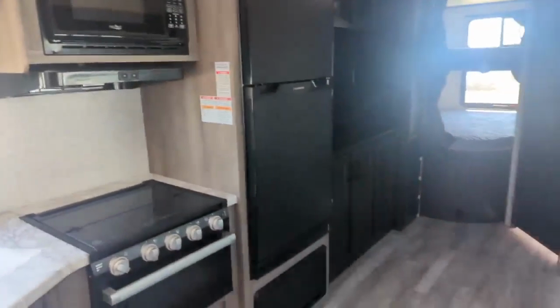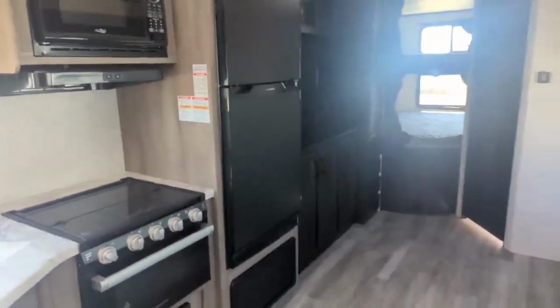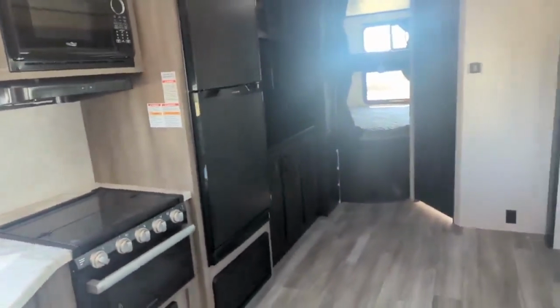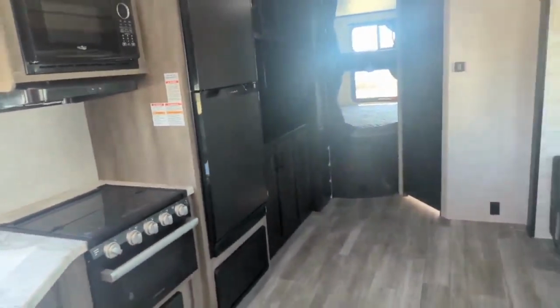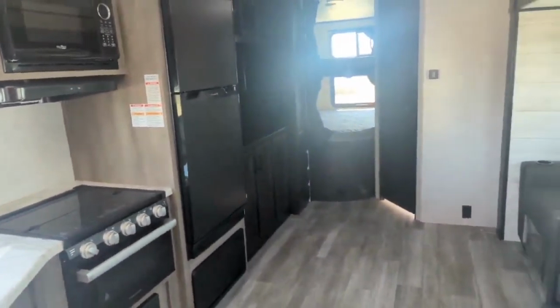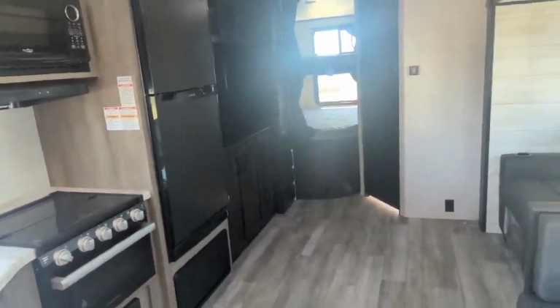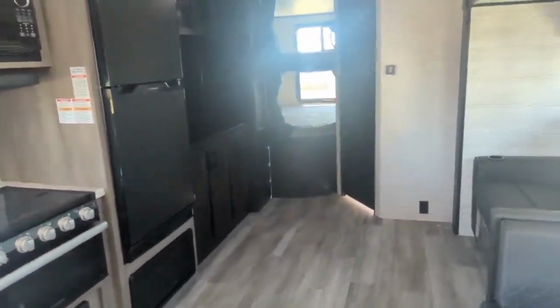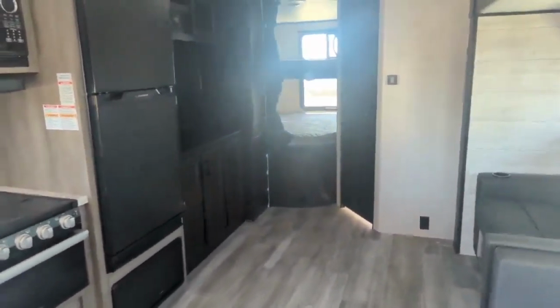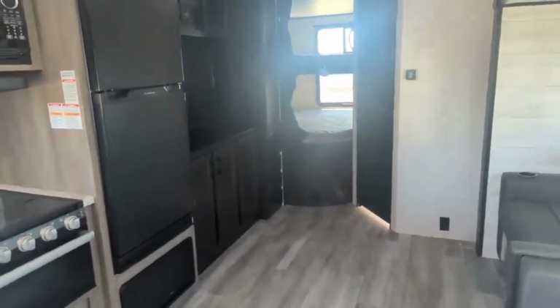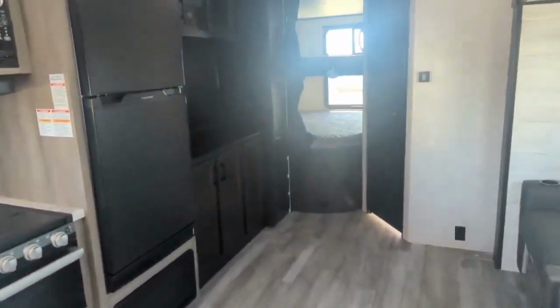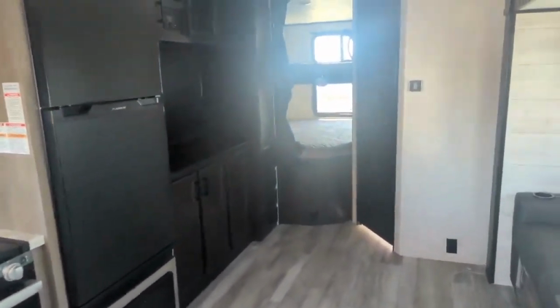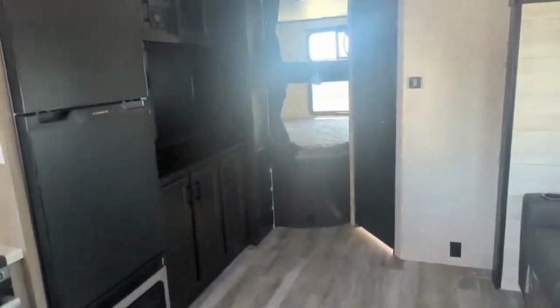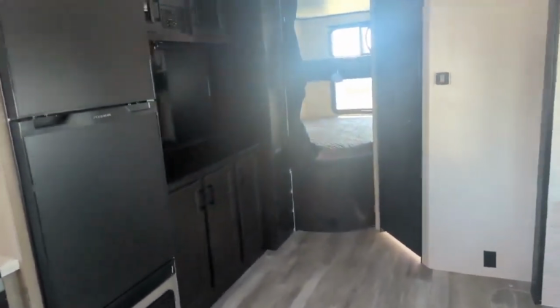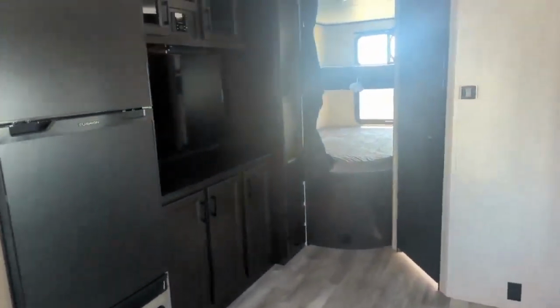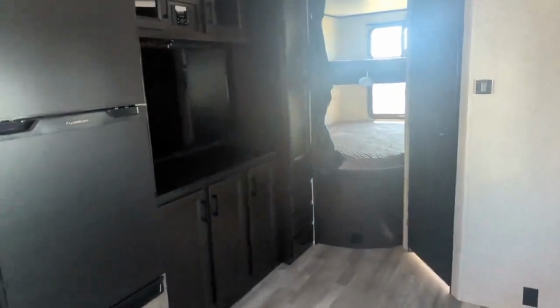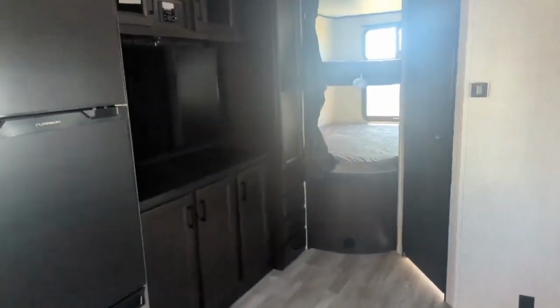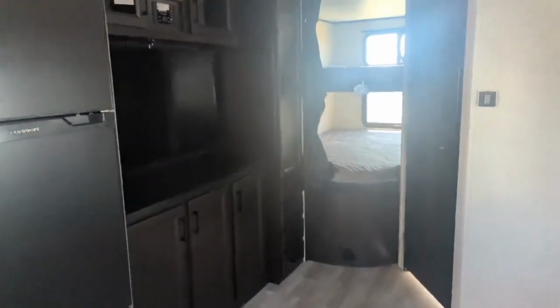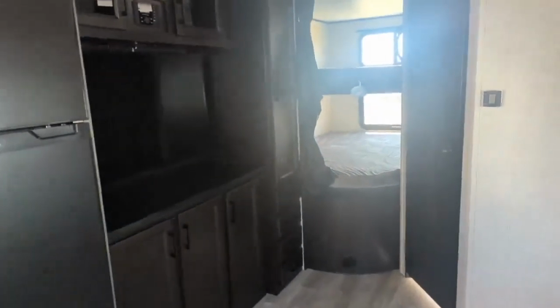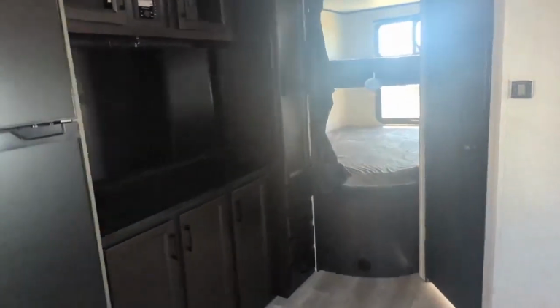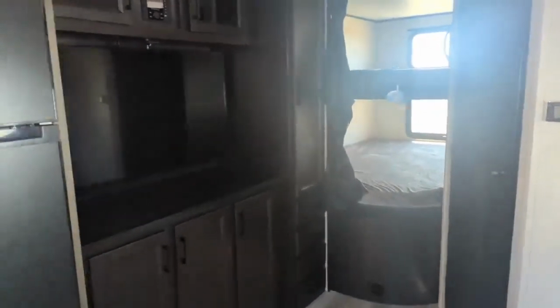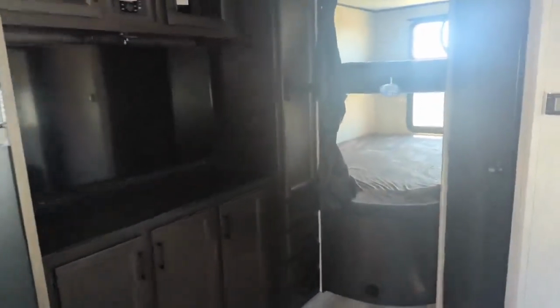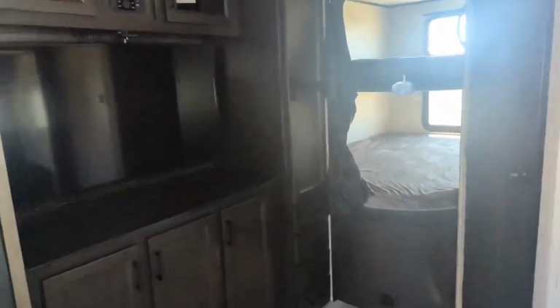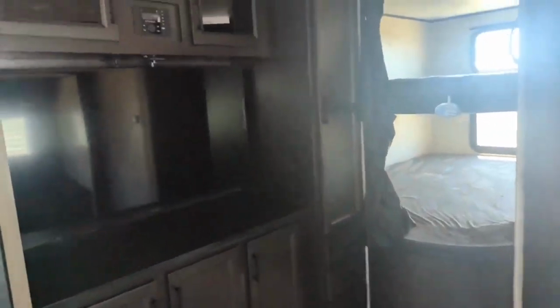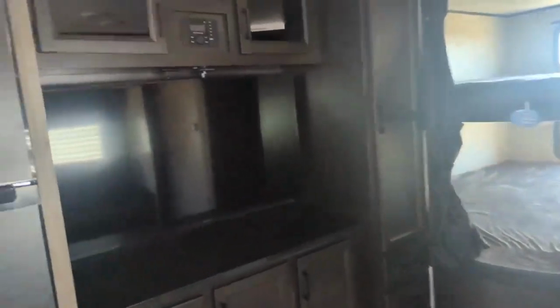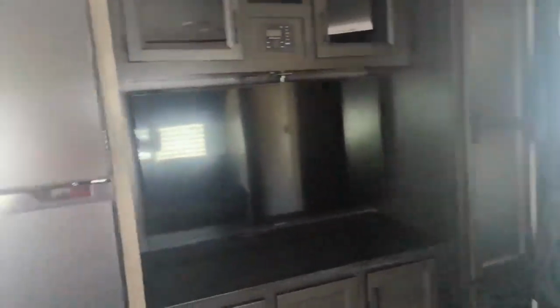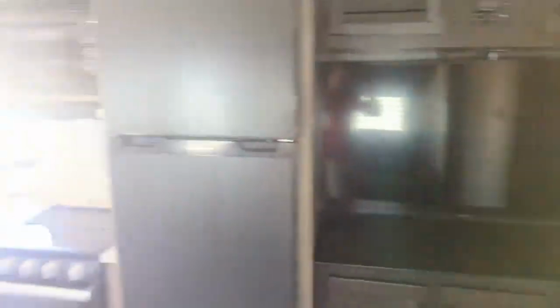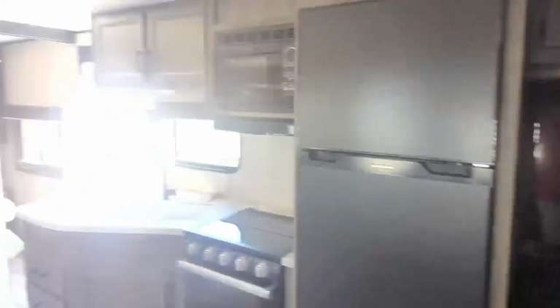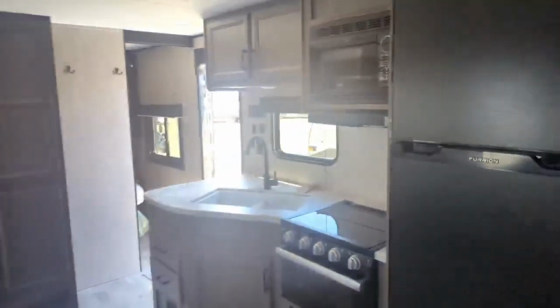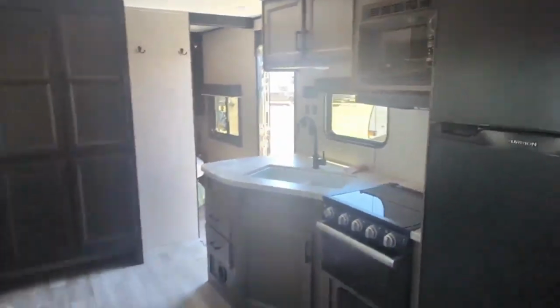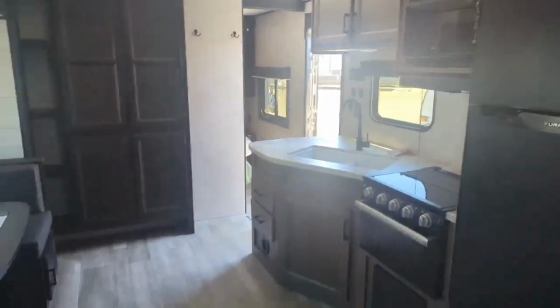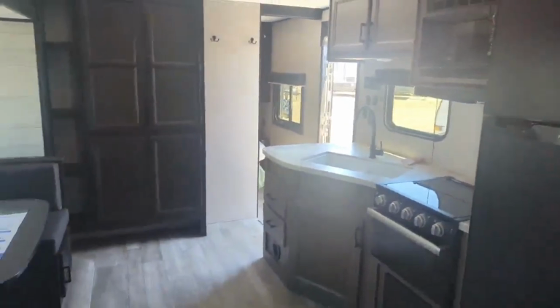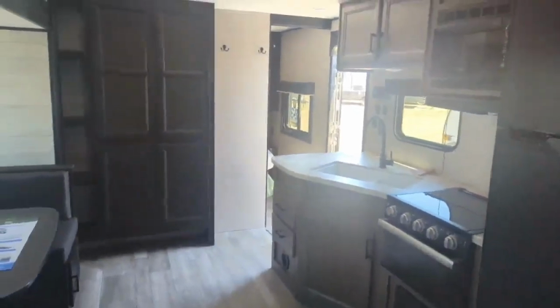Come on down to Four Seasons RV Medicine Hat — come visit me, Mike, at Four Seasons RV. Call us at 403-952-7657, home of the legendary emergency on-site service. Thank you.